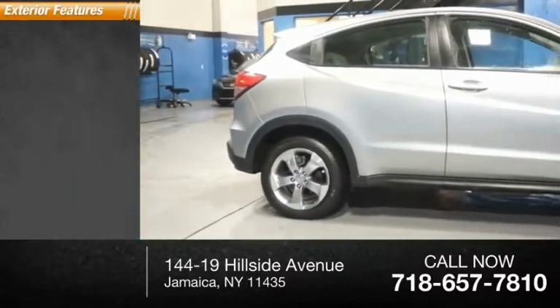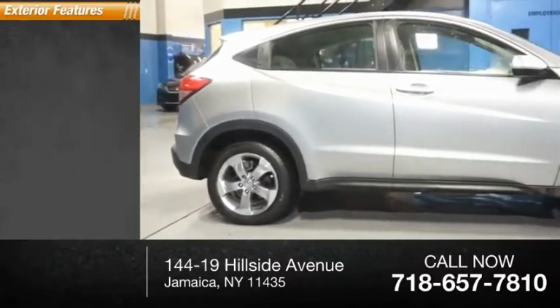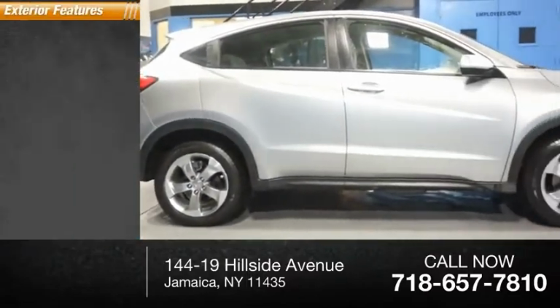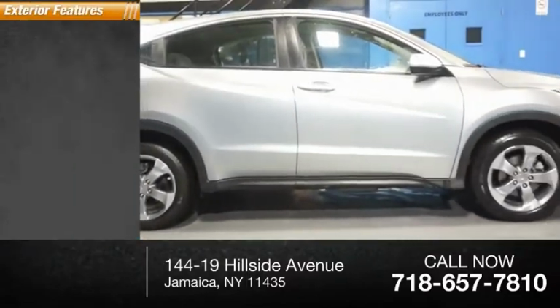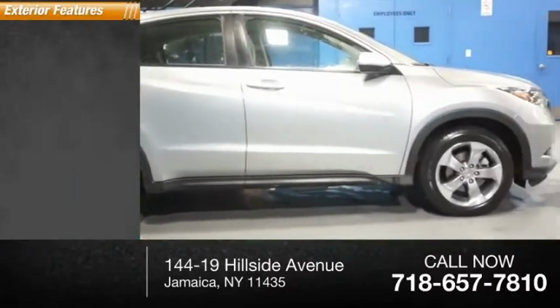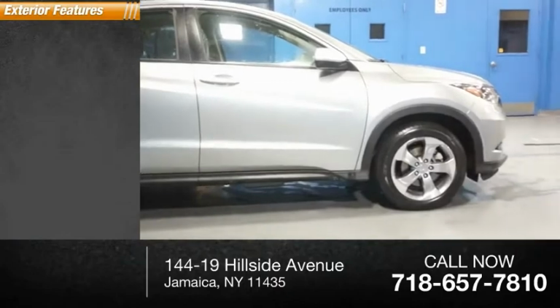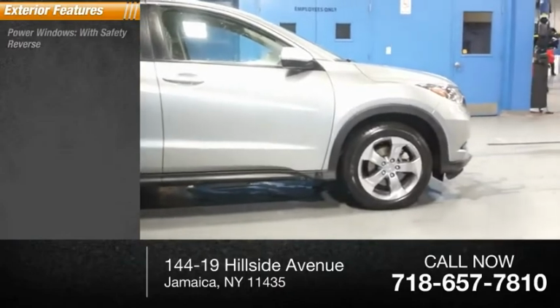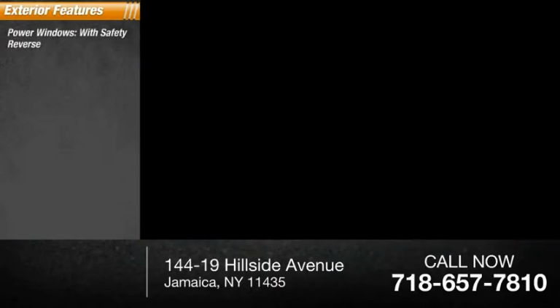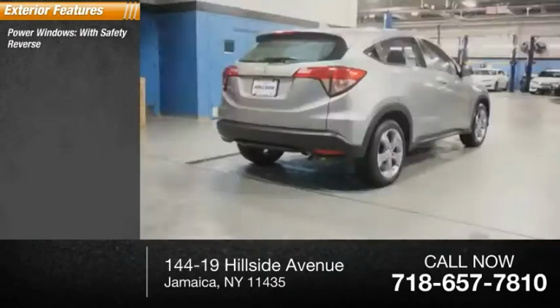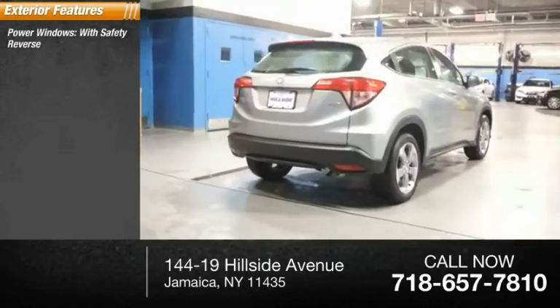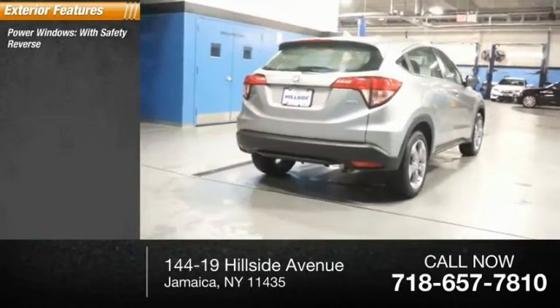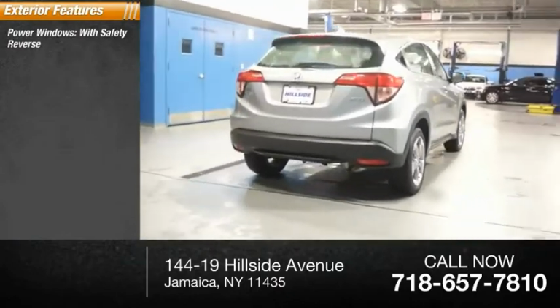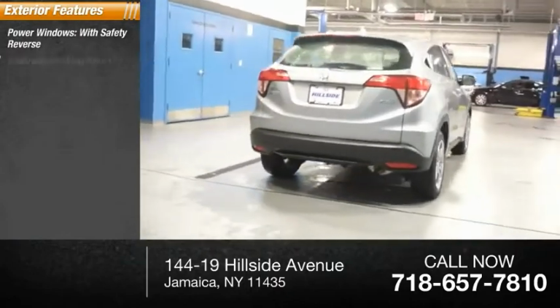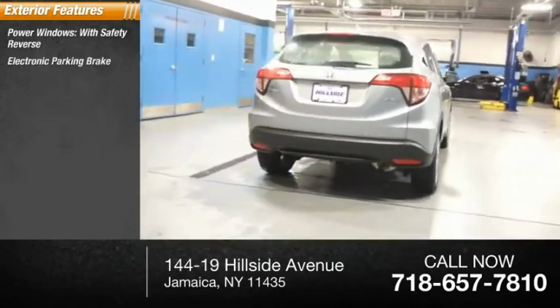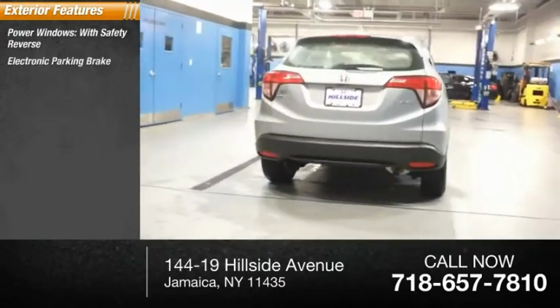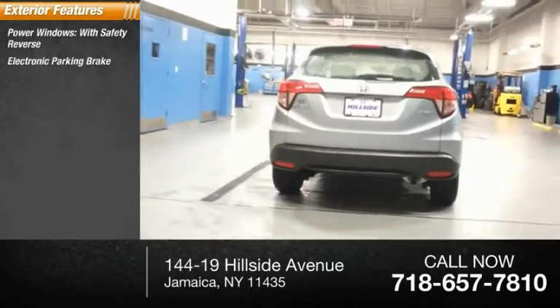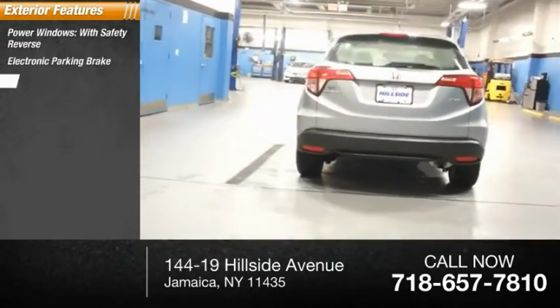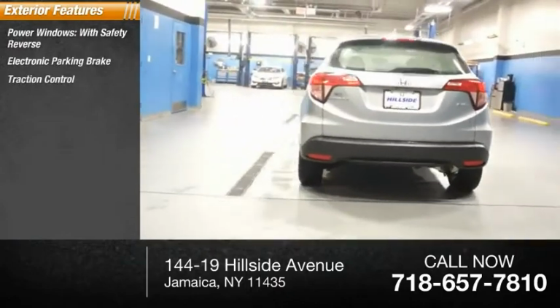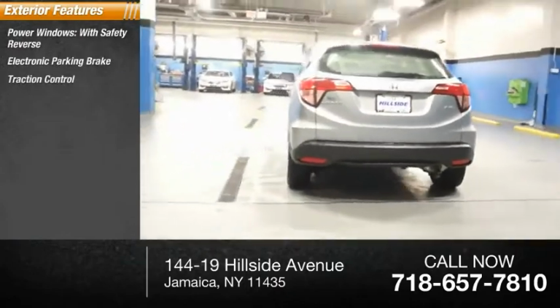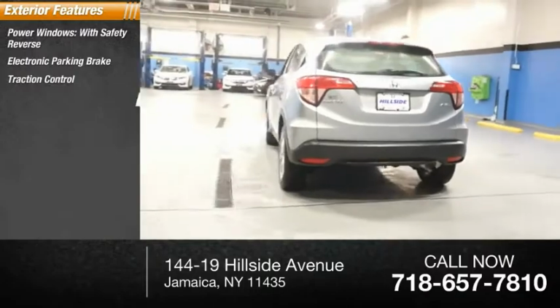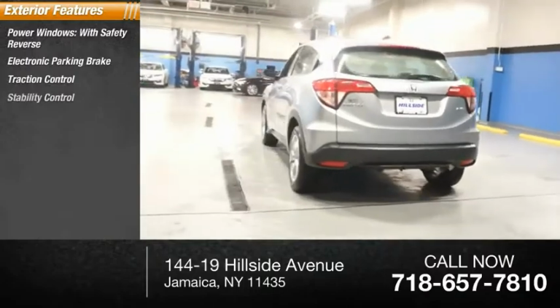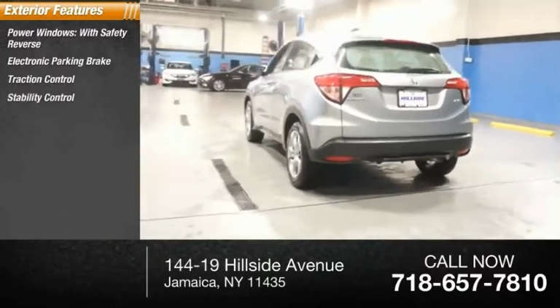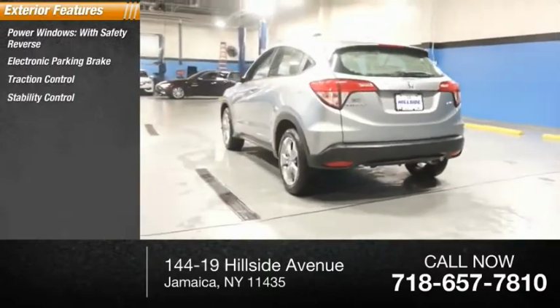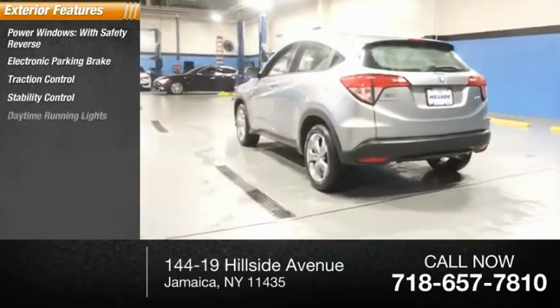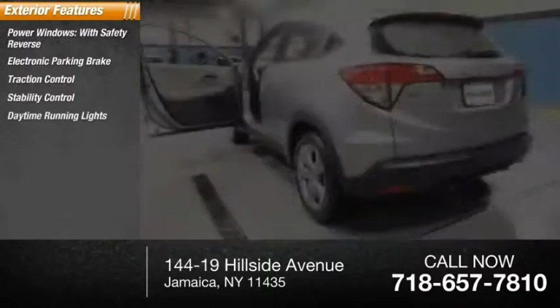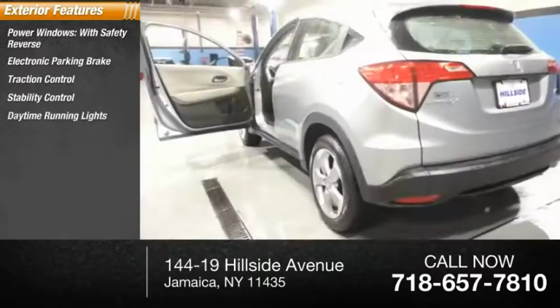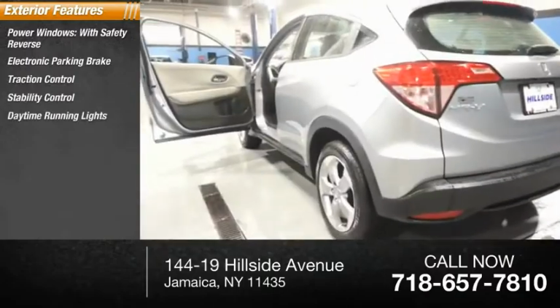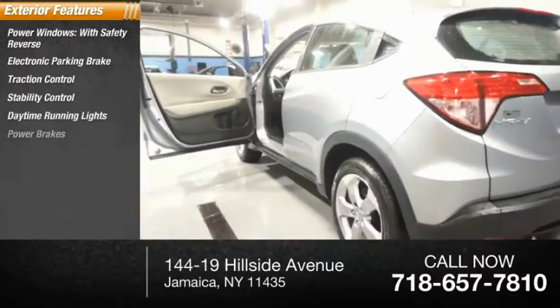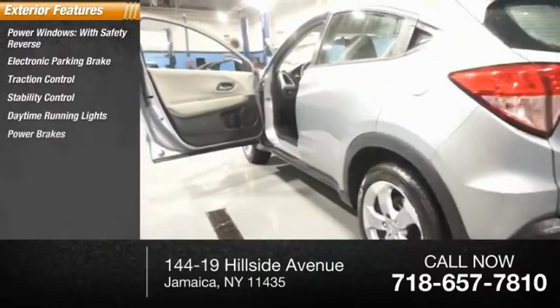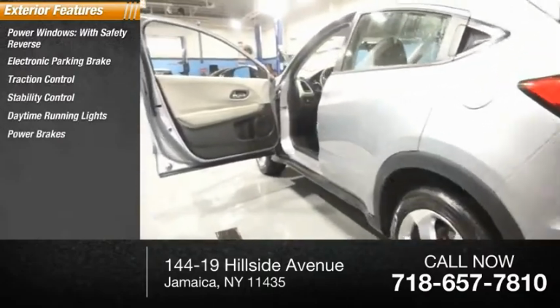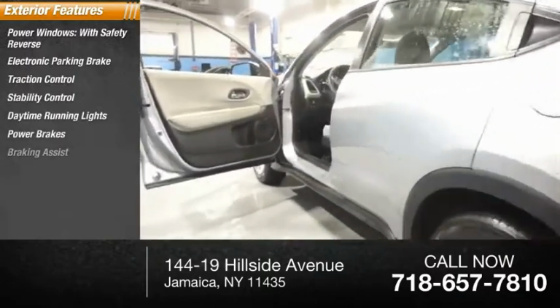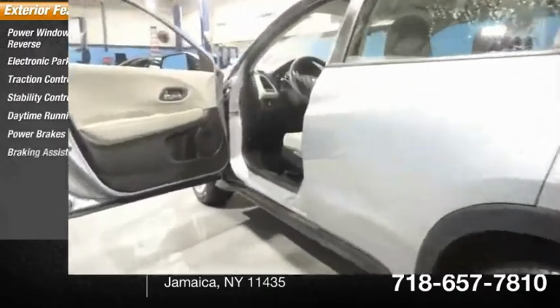Here are some of this vehicle's great options: power windows with safety reverse, electronic parking brake, traction control, stability control, daytime running lights, power brakes, and braking assist.